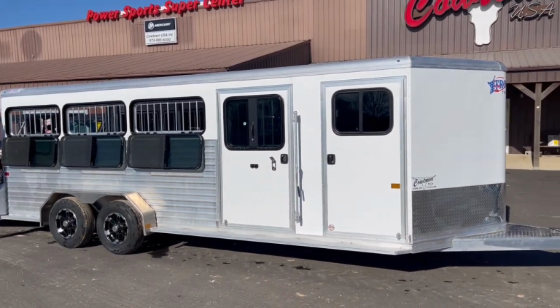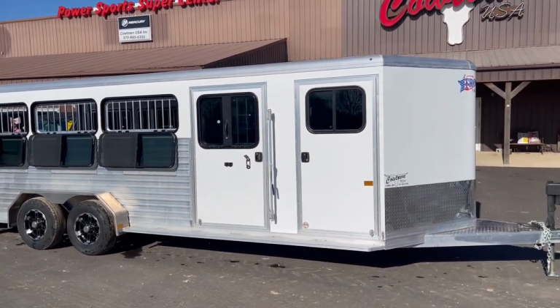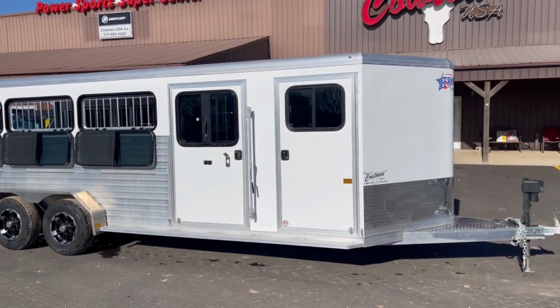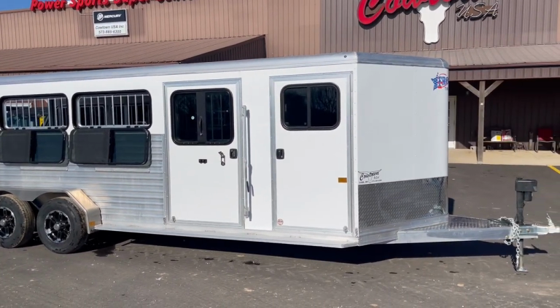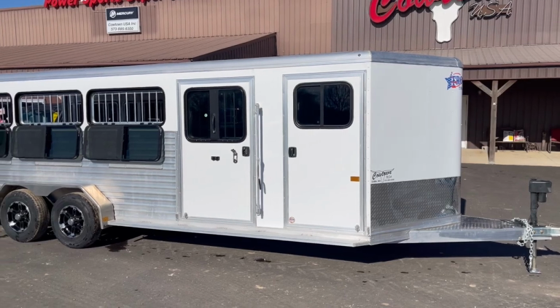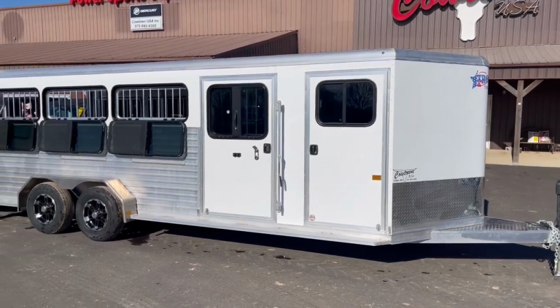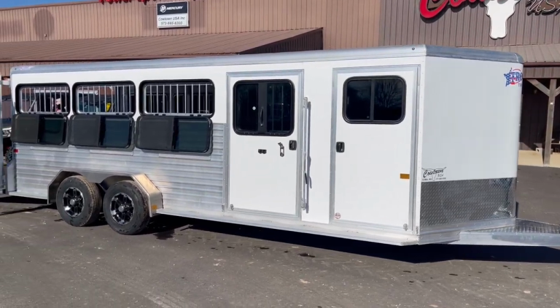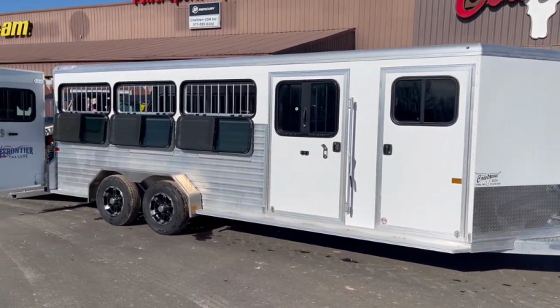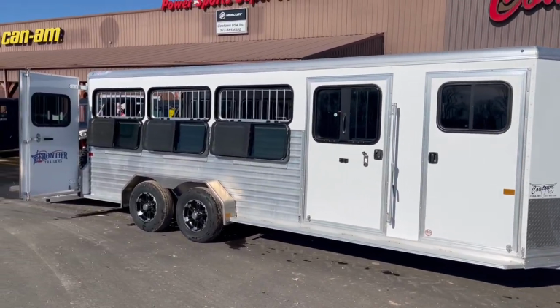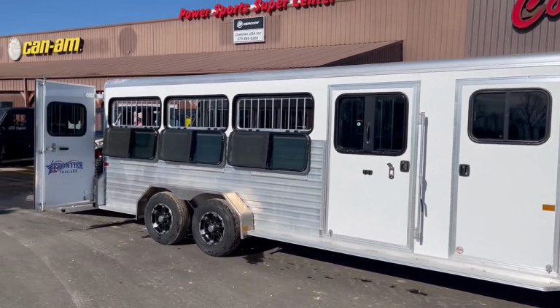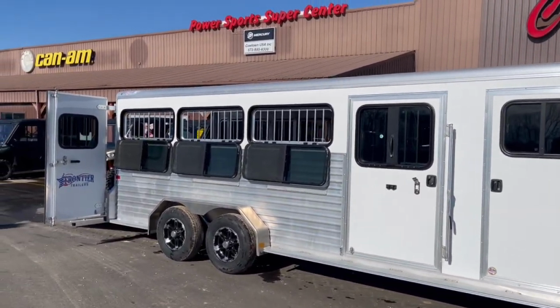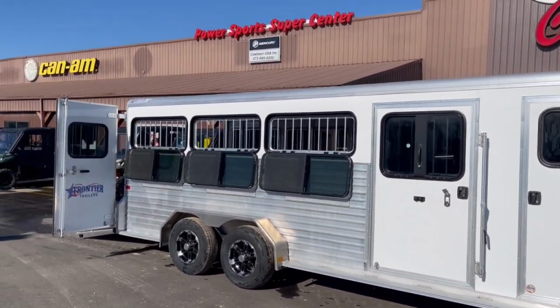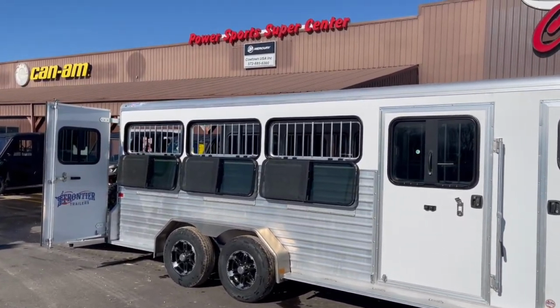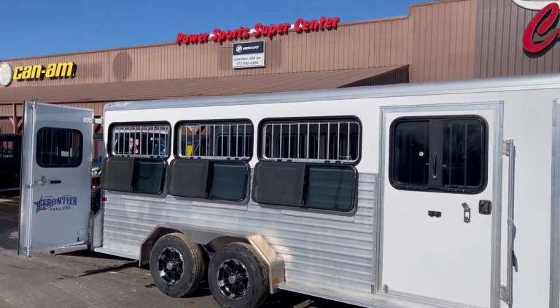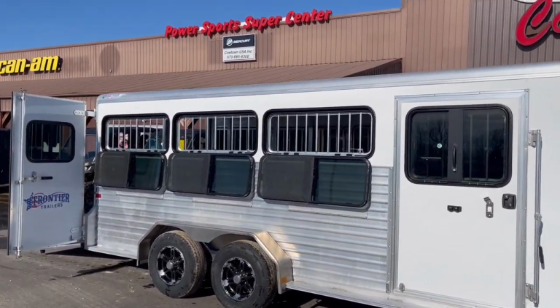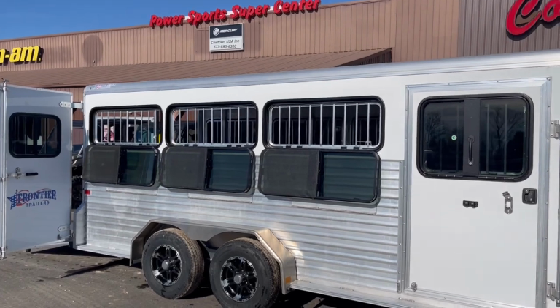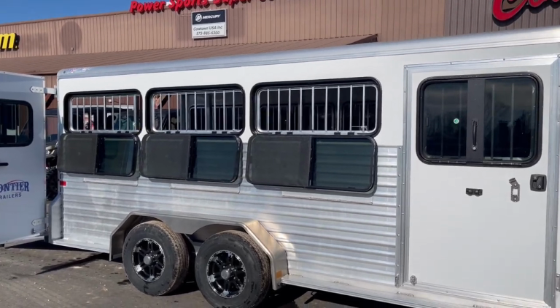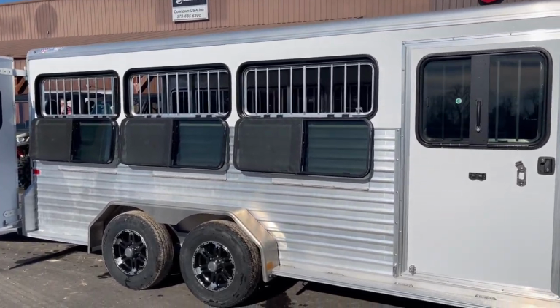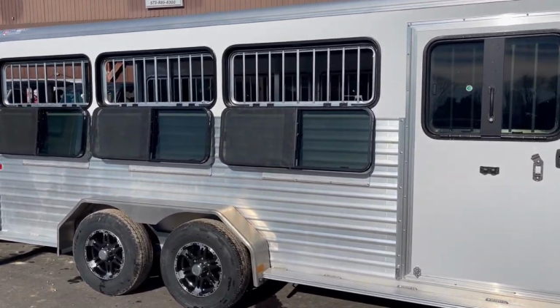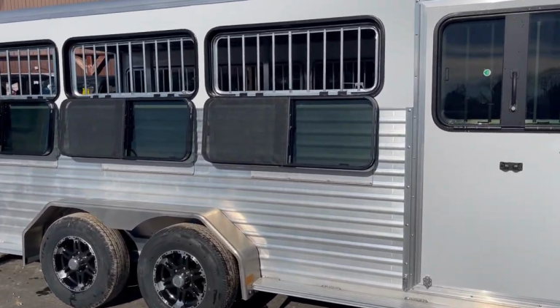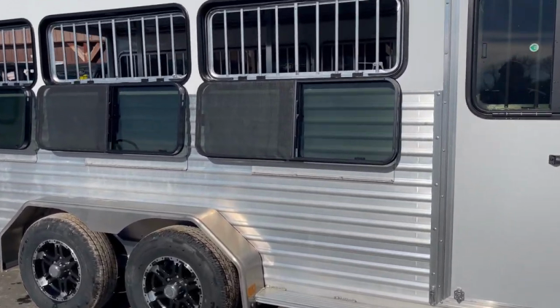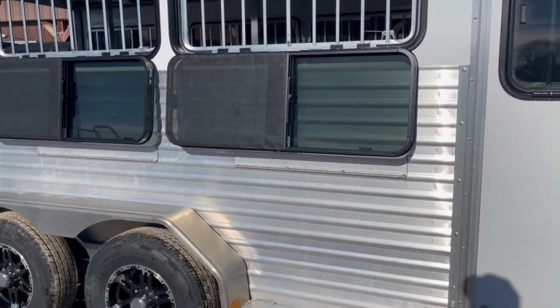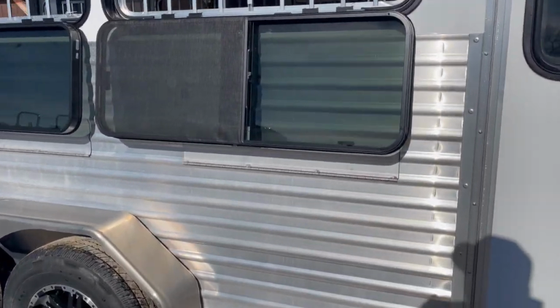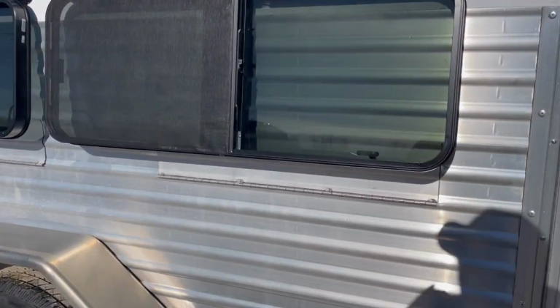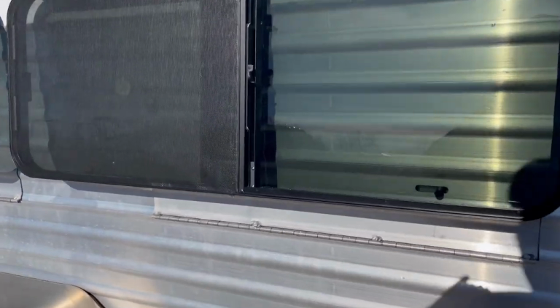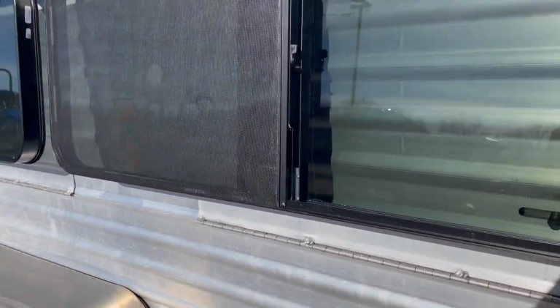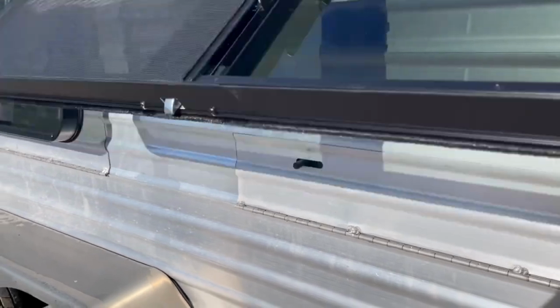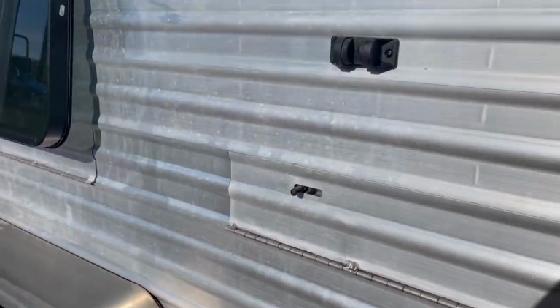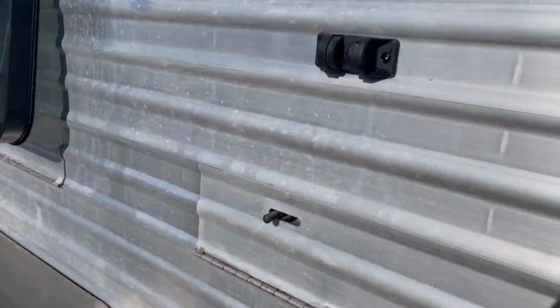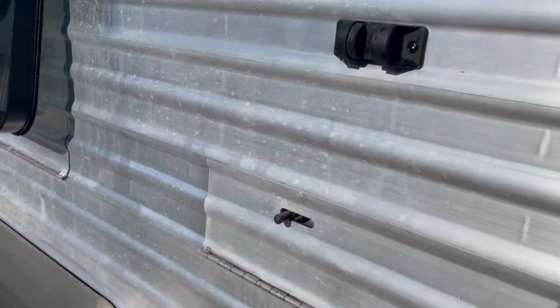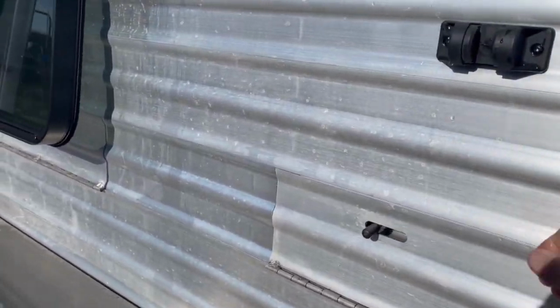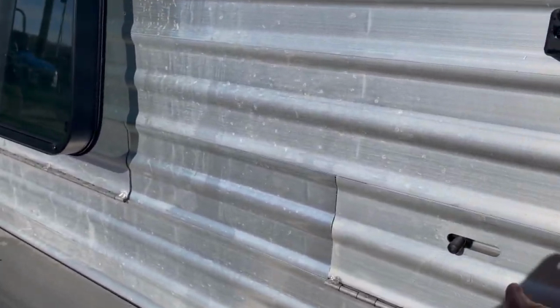We've got an 8-pin all-aluminum trailer here. Got your drop-down windows all the way around, your vents that open on the side. Let's walk up here and show you that.